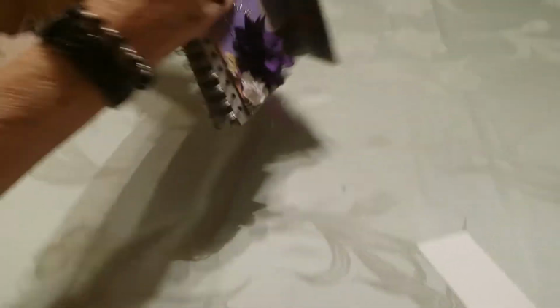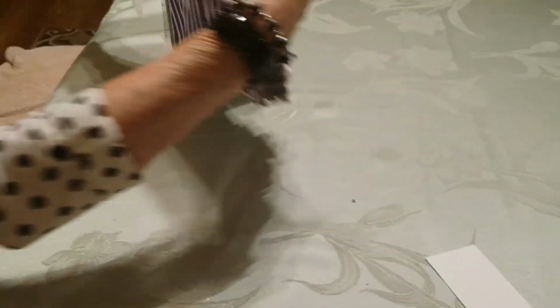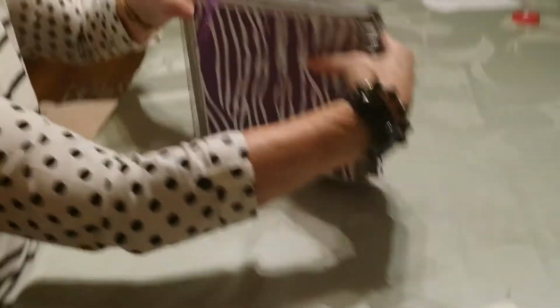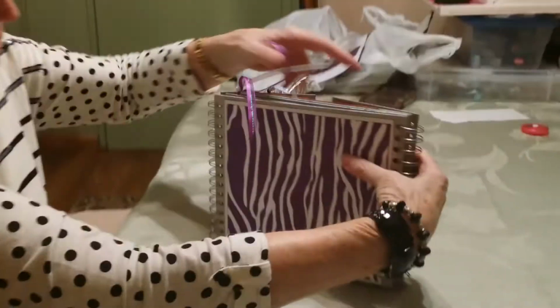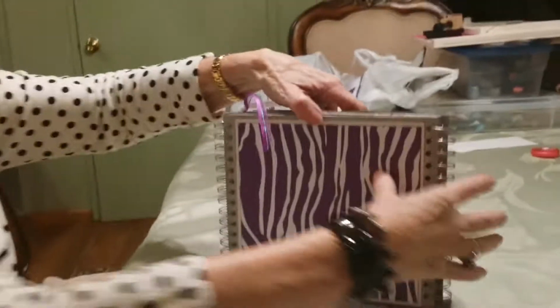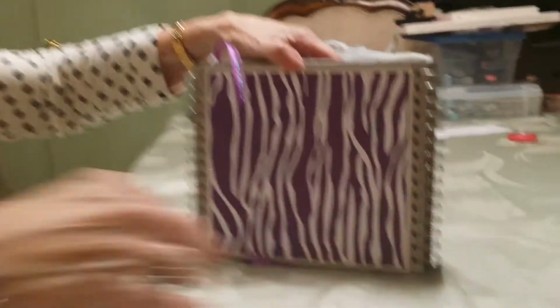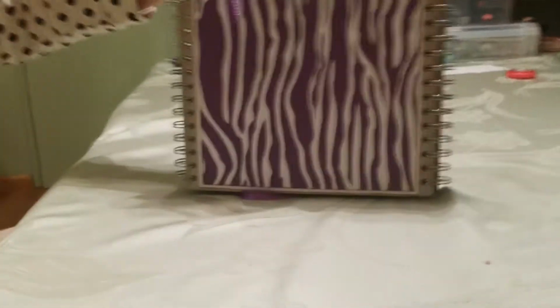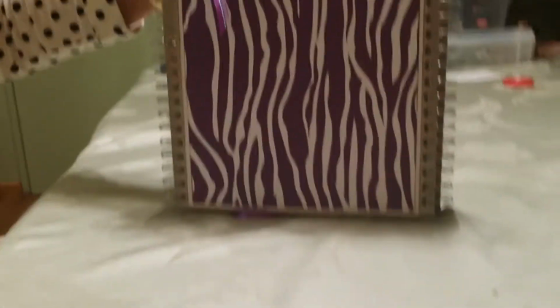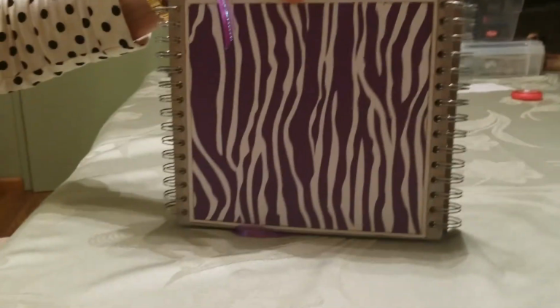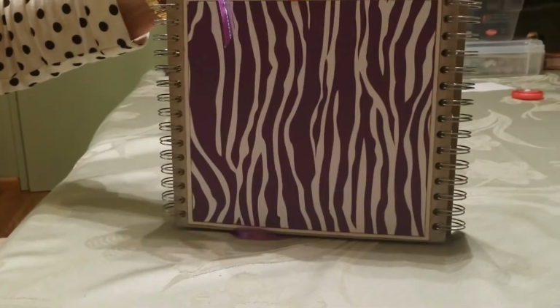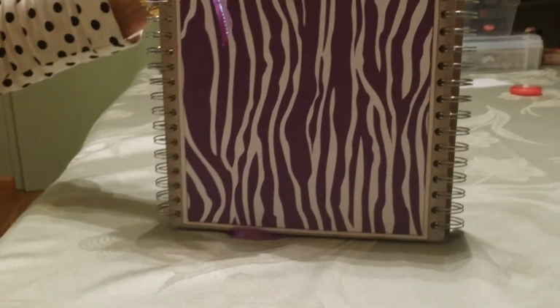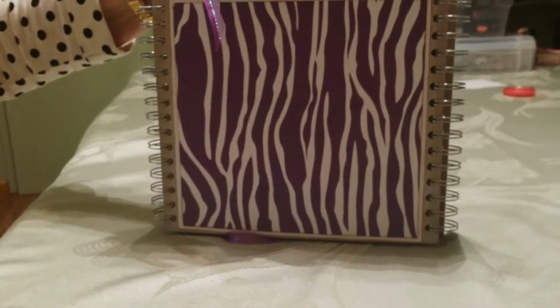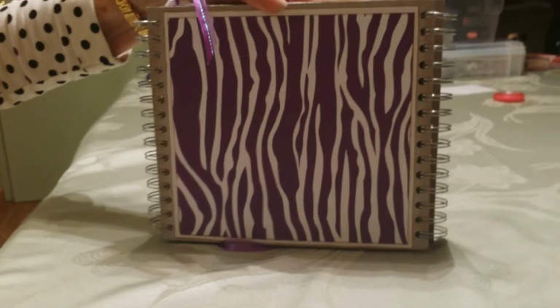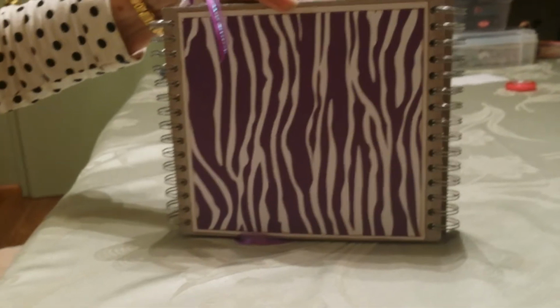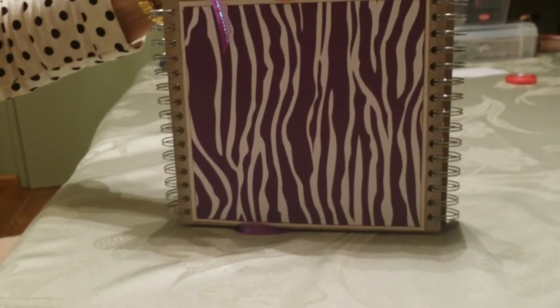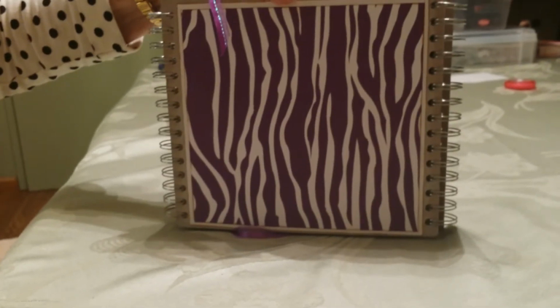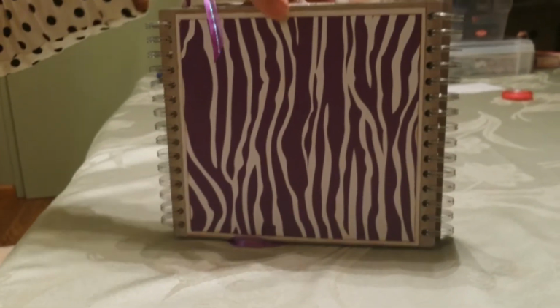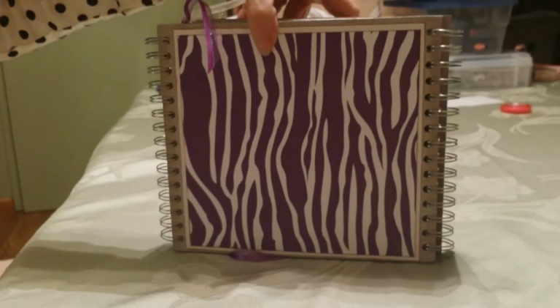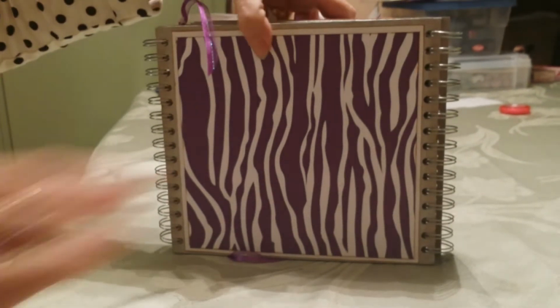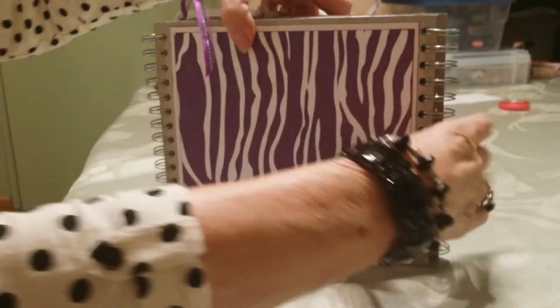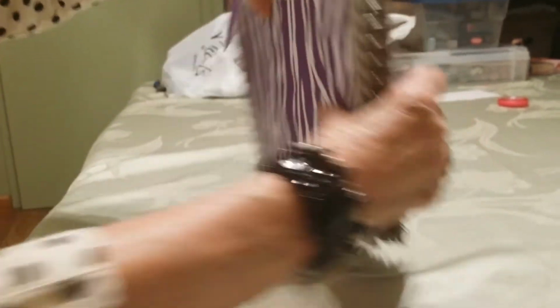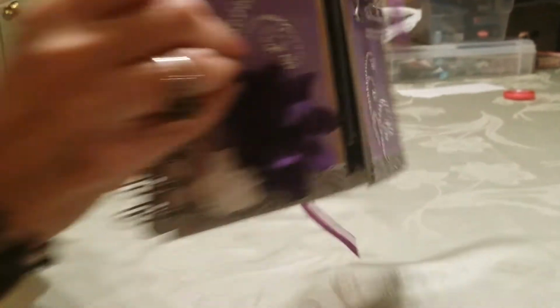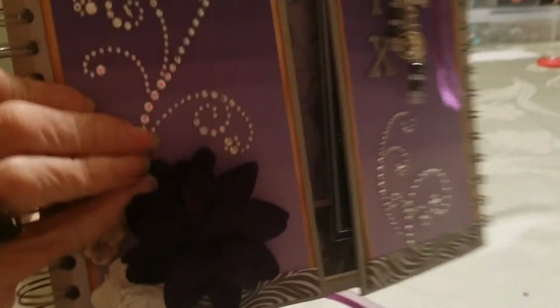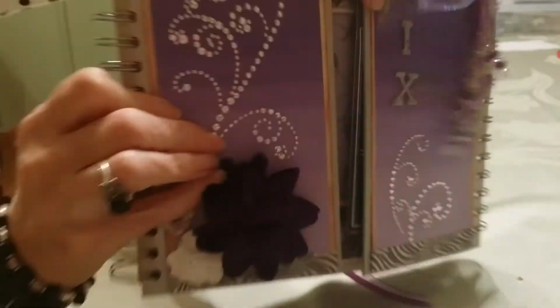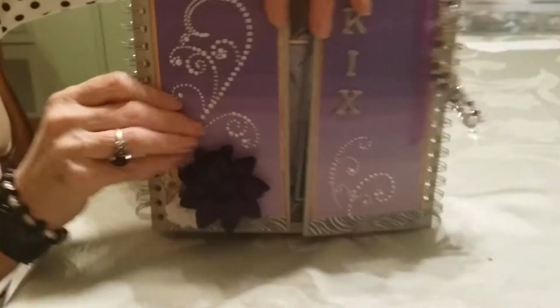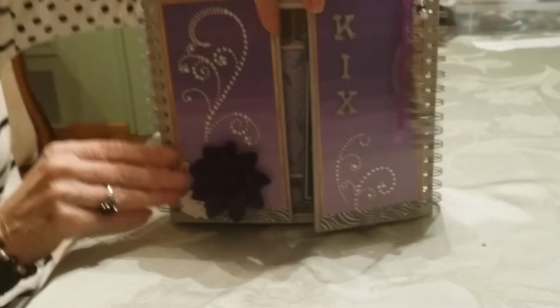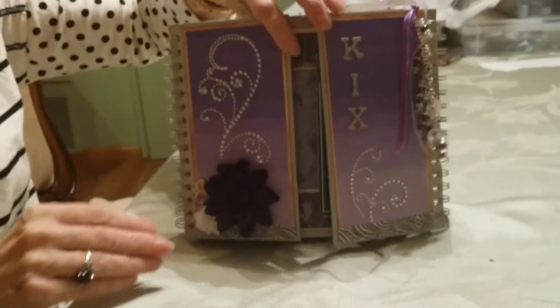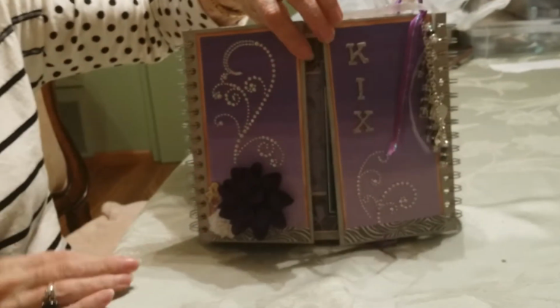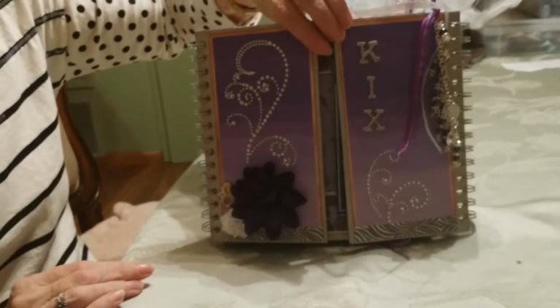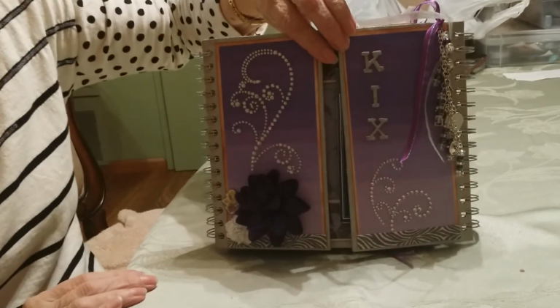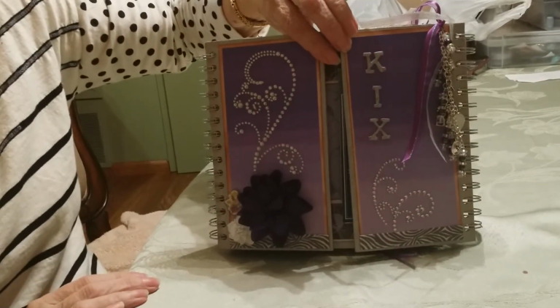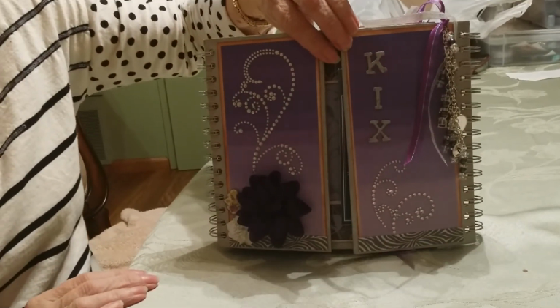And in the back I did a purple zebra print — she loves purple, everything is purple. So that's it, that's my thank-you album for Kix because she does a lot of emailing for us.